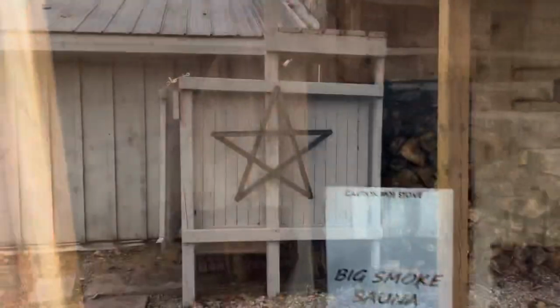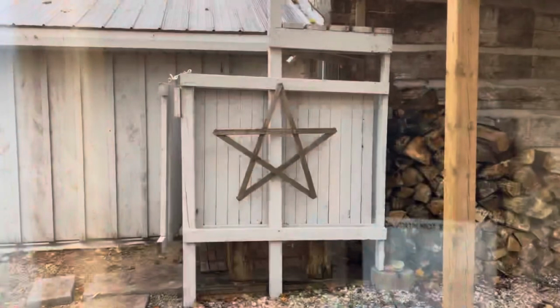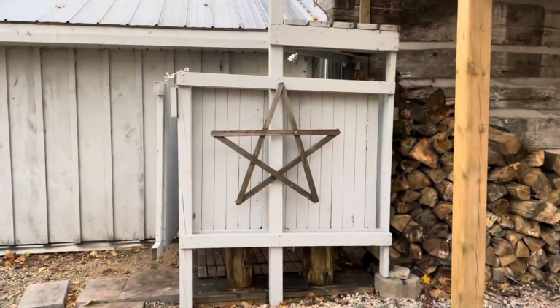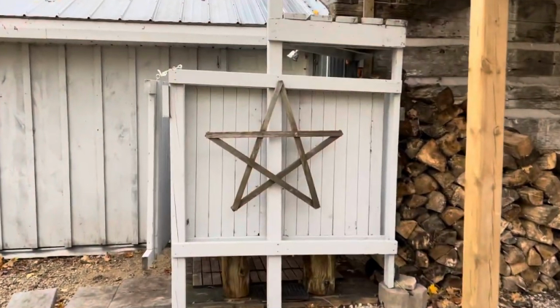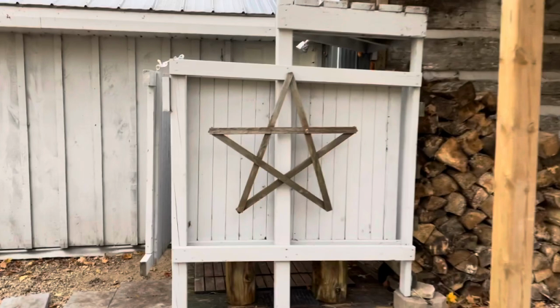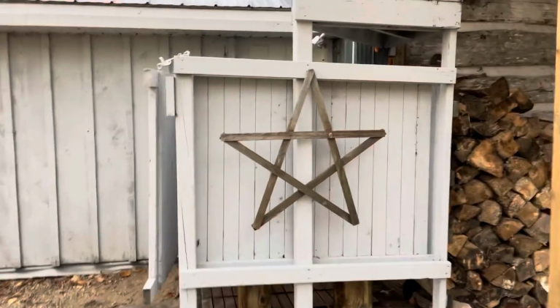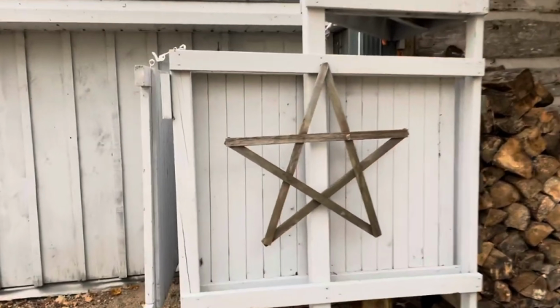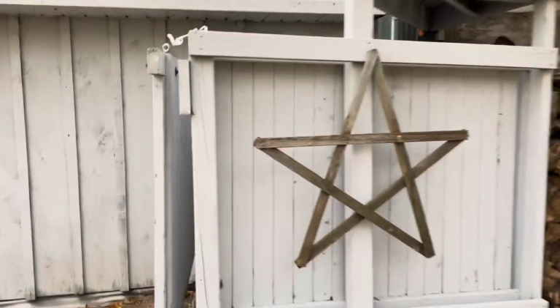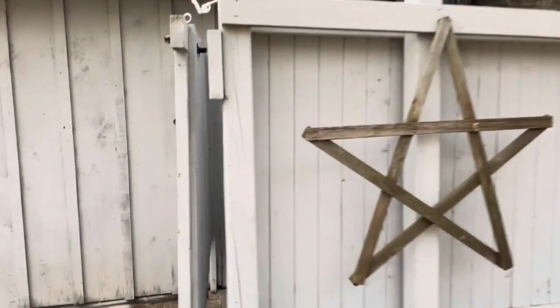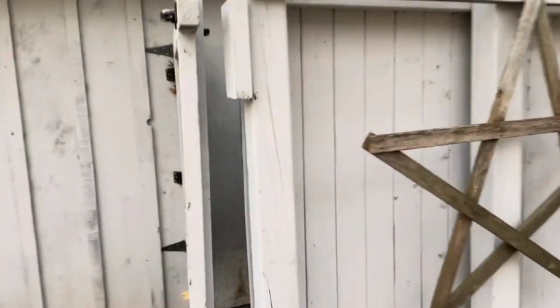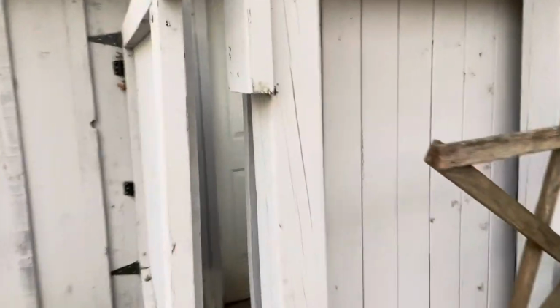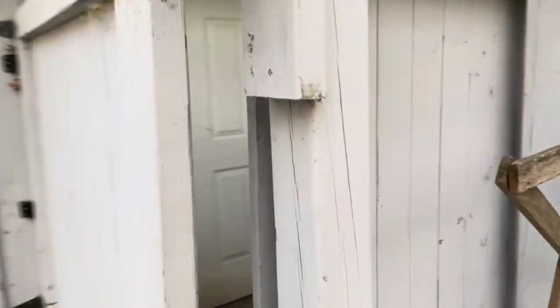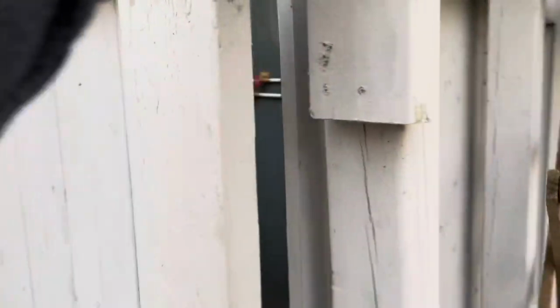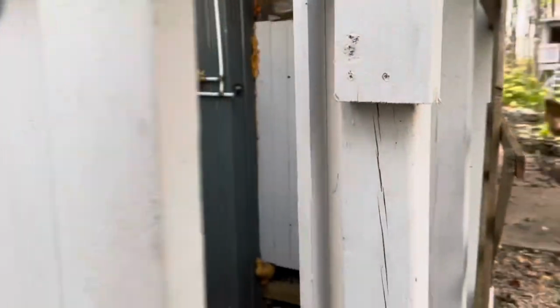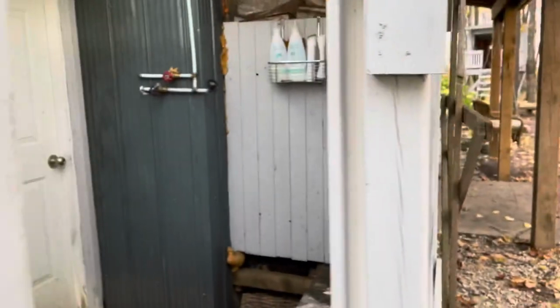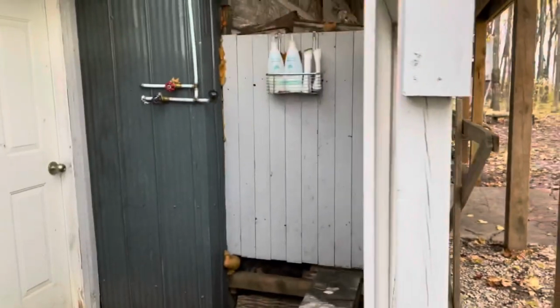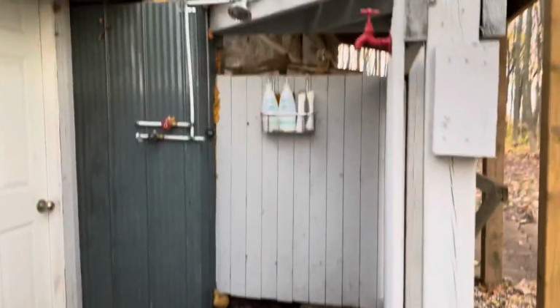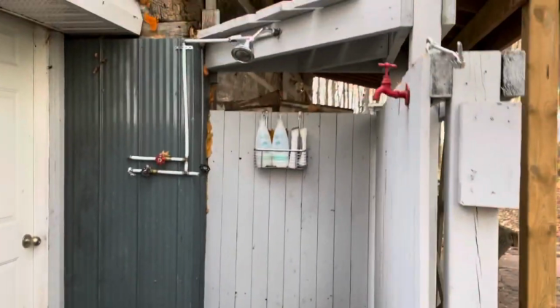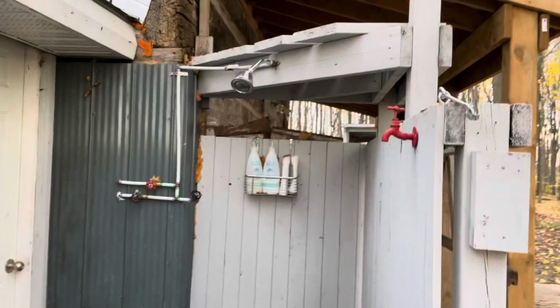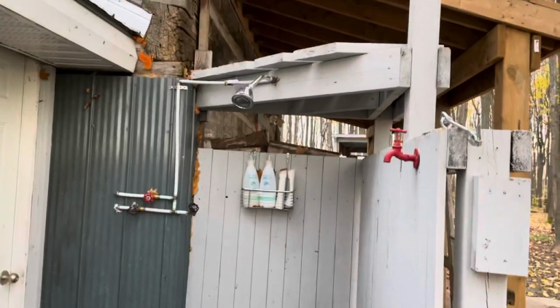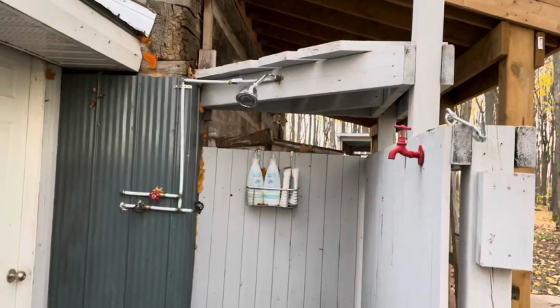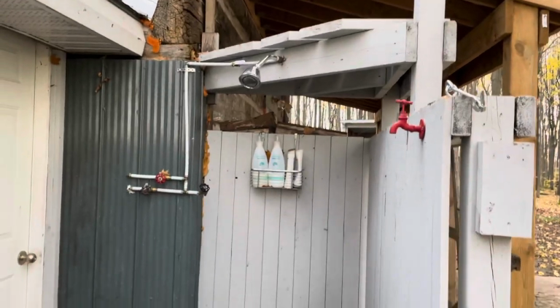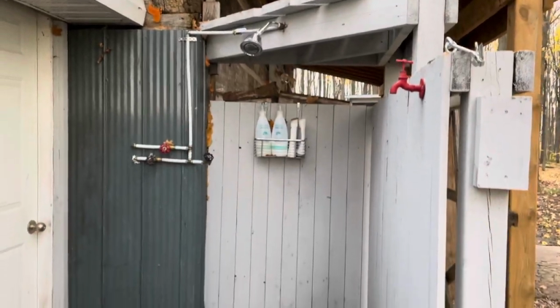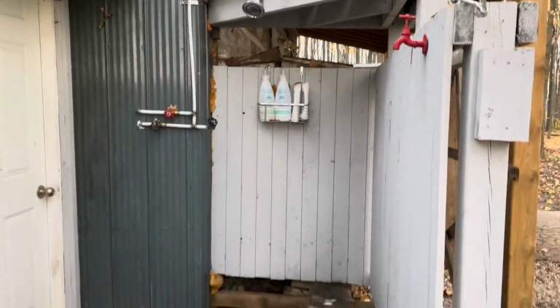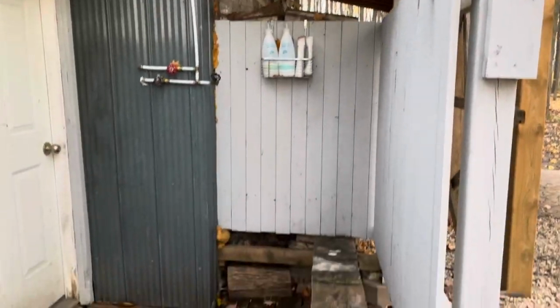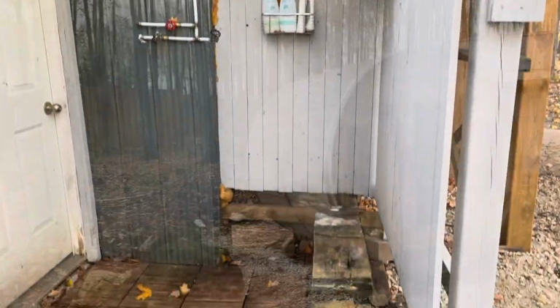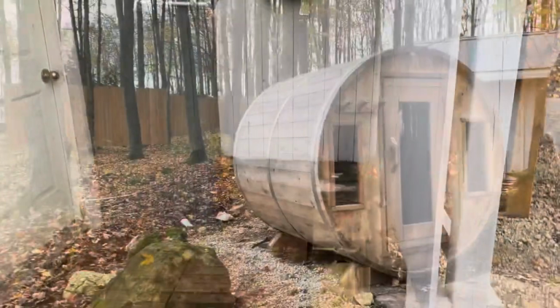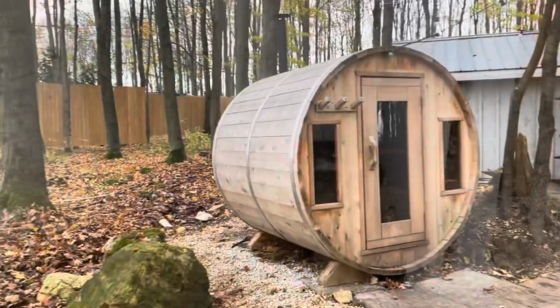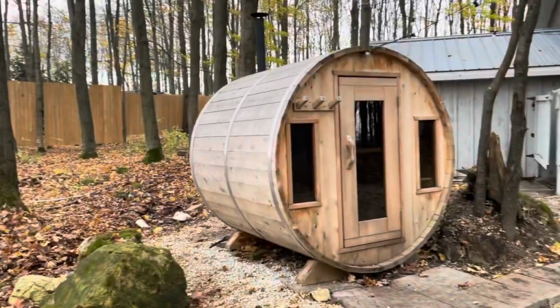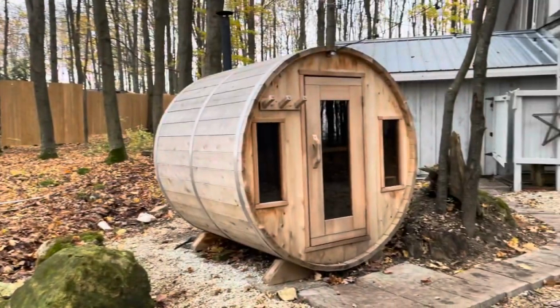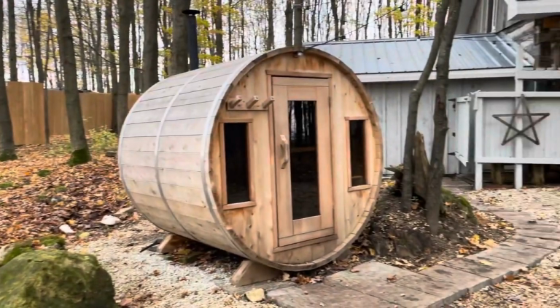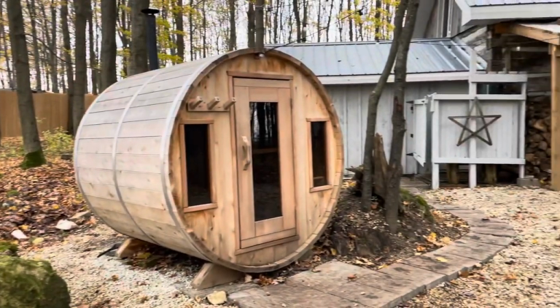And if you are brave after your sauna, until October they have an outdoor shower running. Enjoy your stay at Maxwell Cabin!